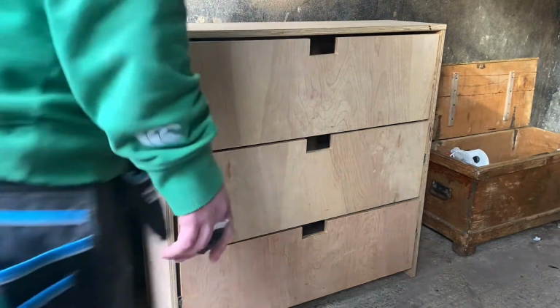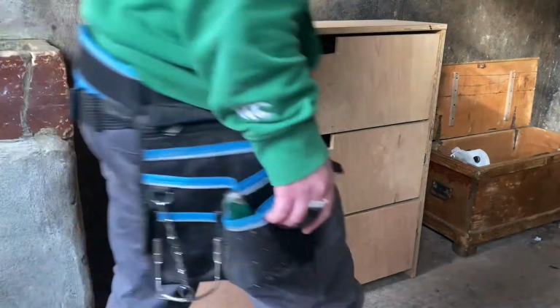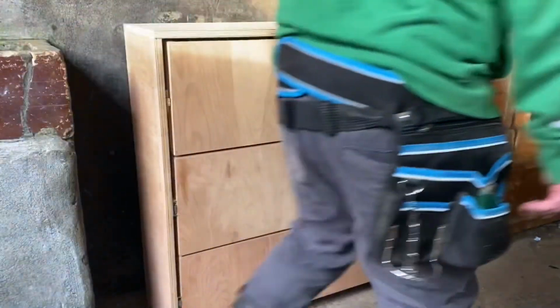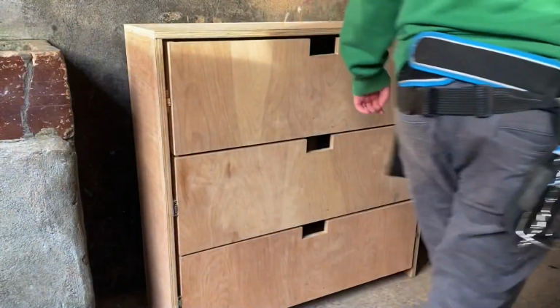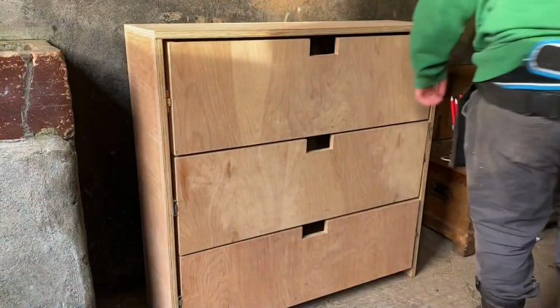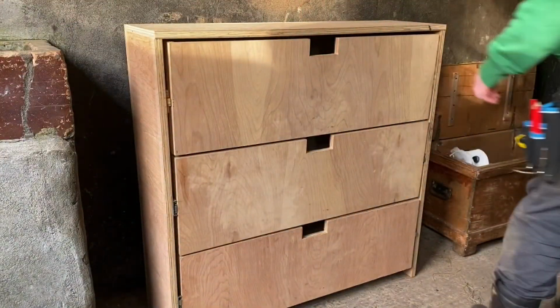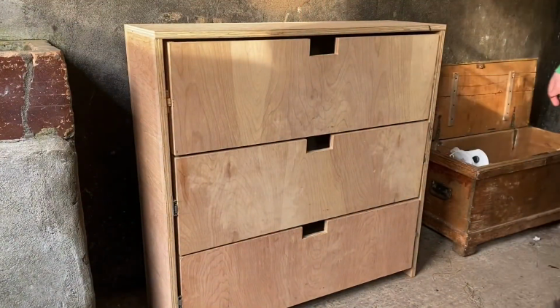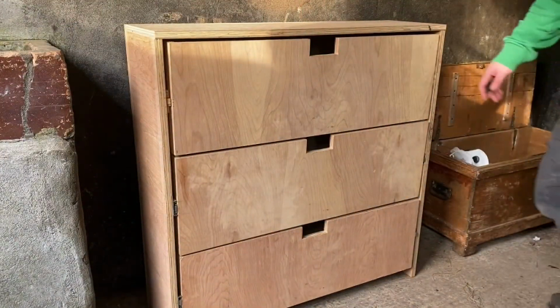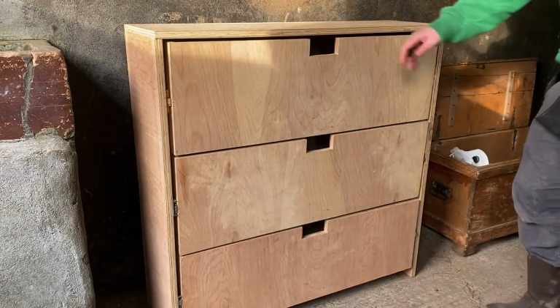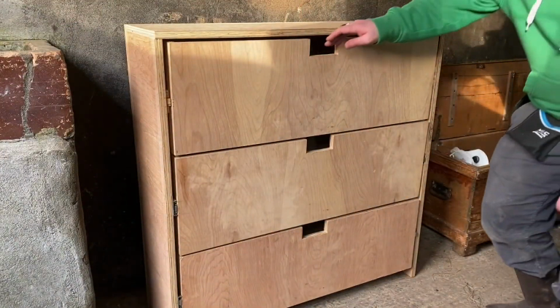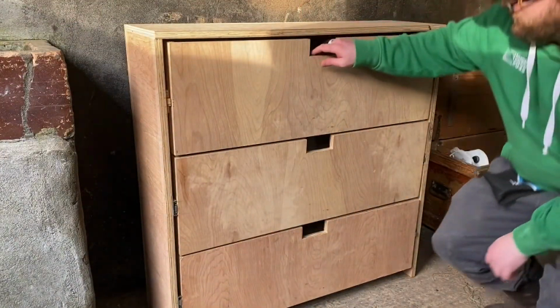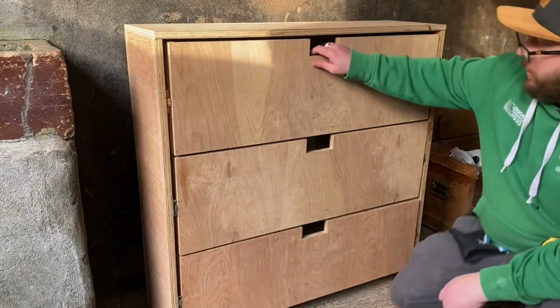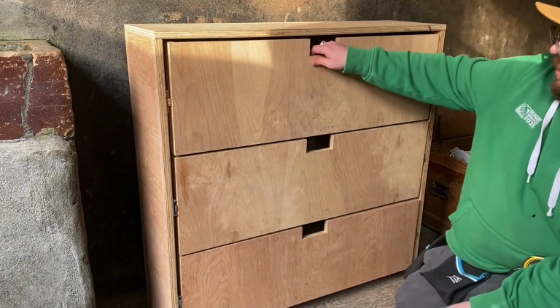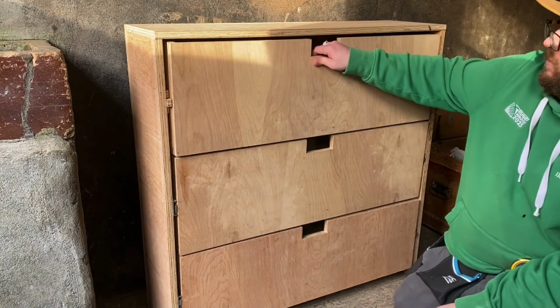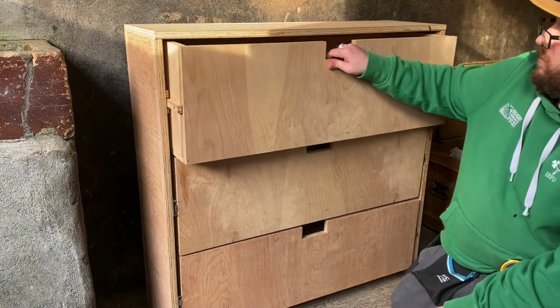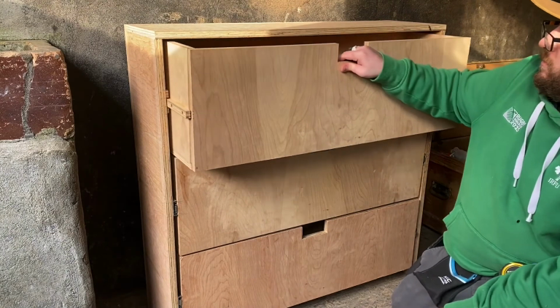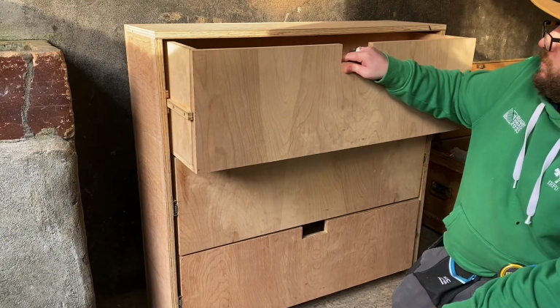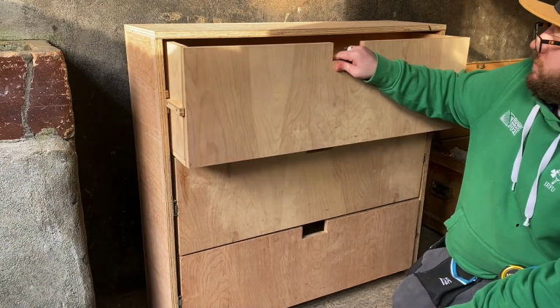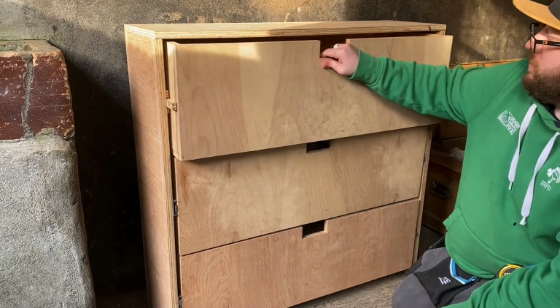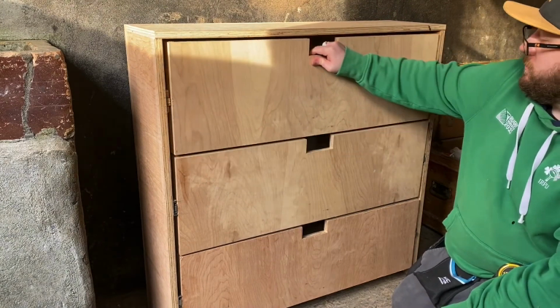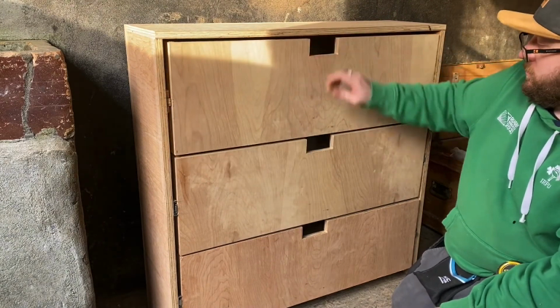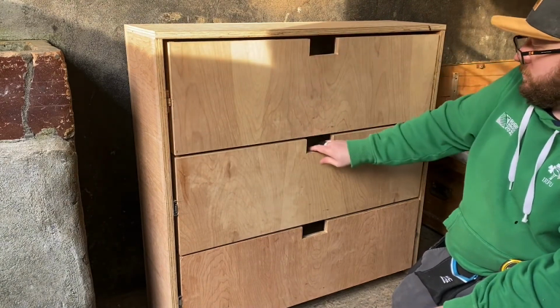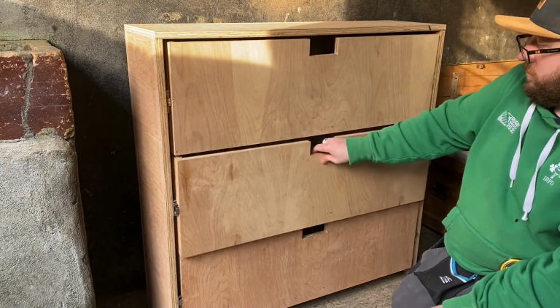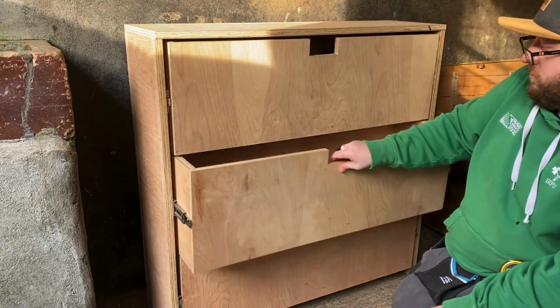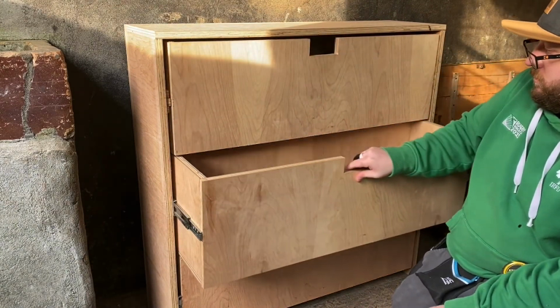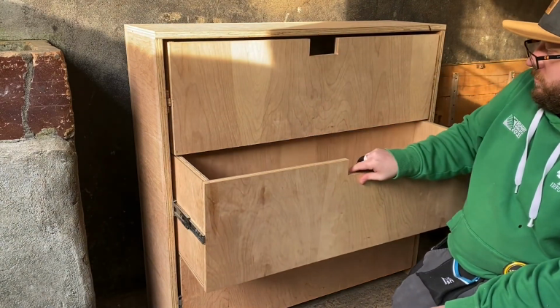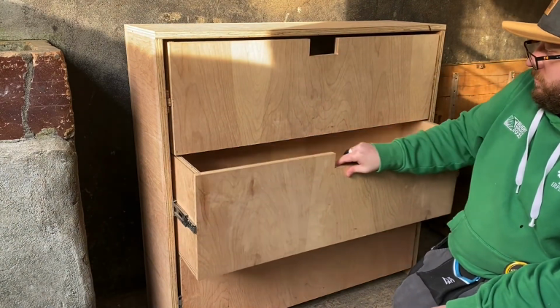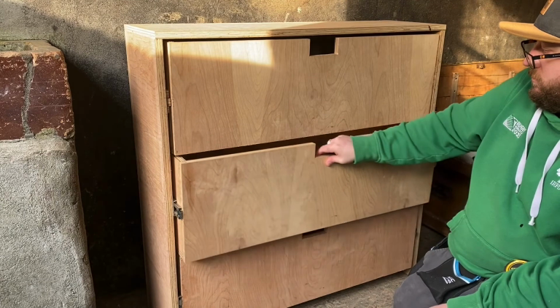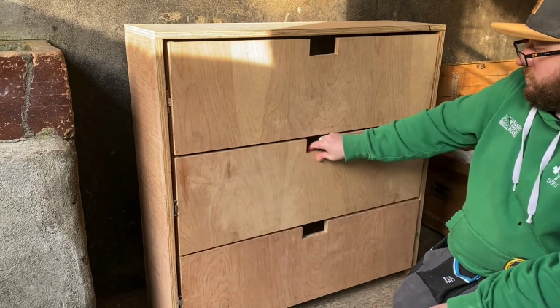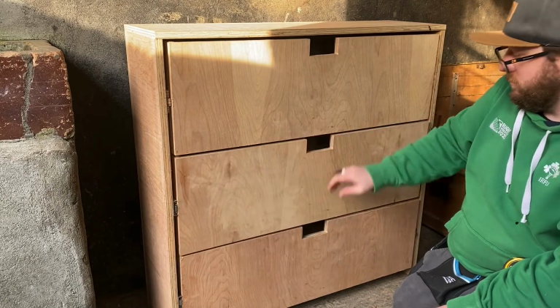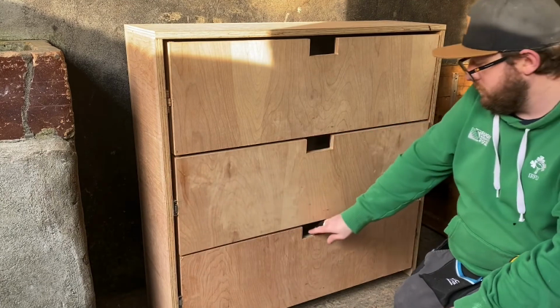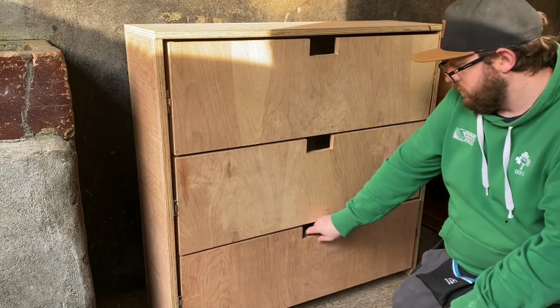And here's the completed chest of drawers. It's not perfect and I might be off by the odd millimetre here and there, but I have to say that given it was a complicated product, it's not bad for a second ever build.